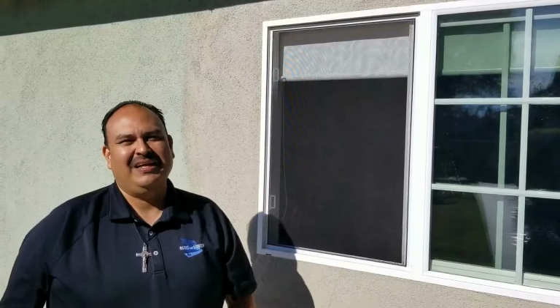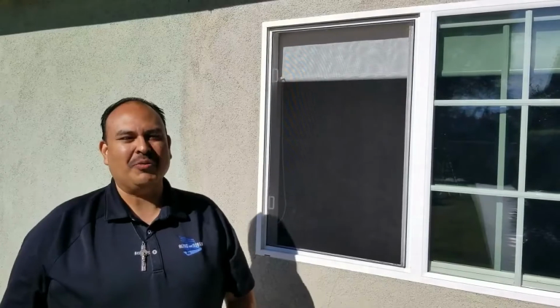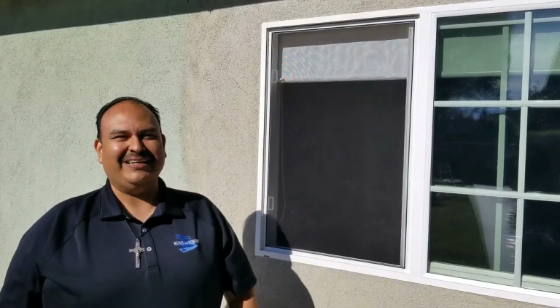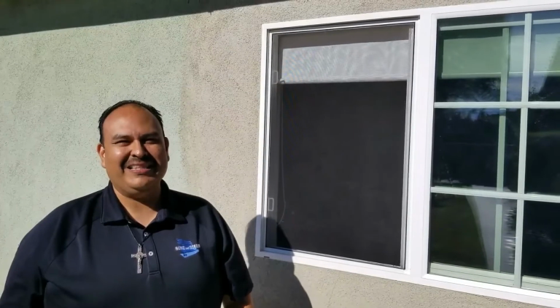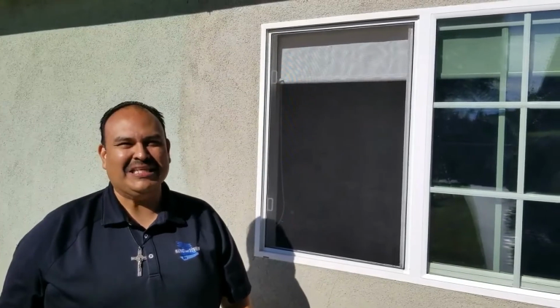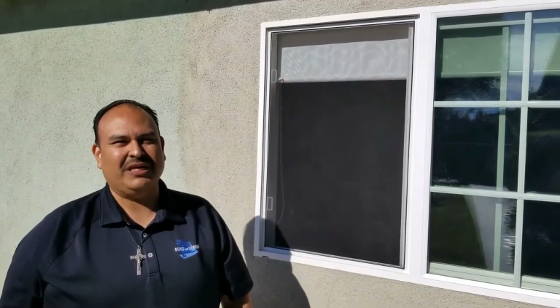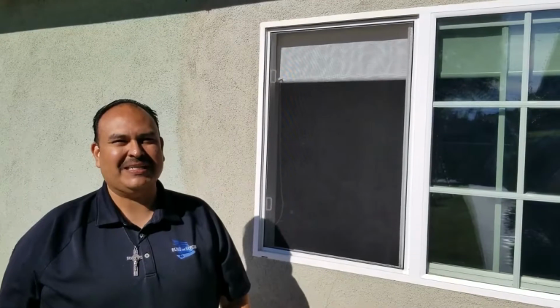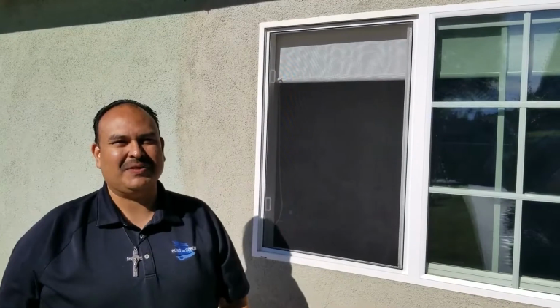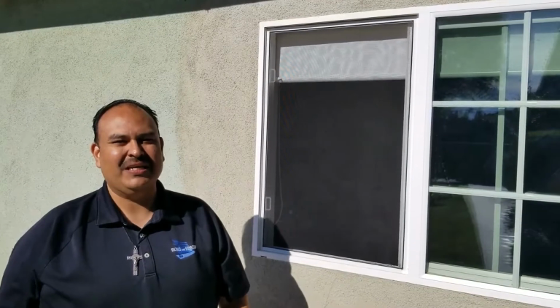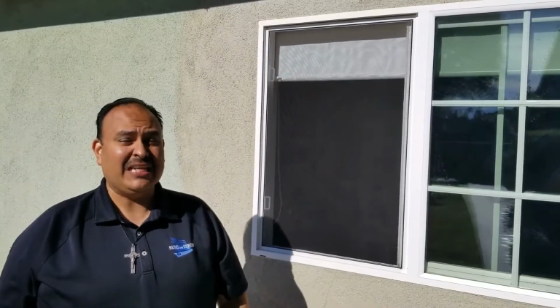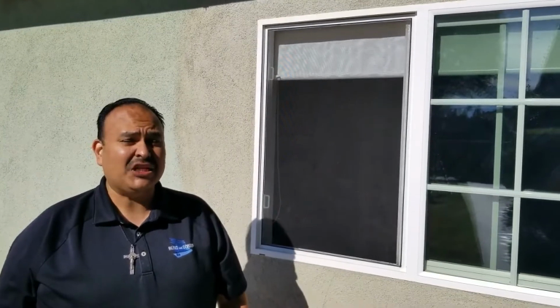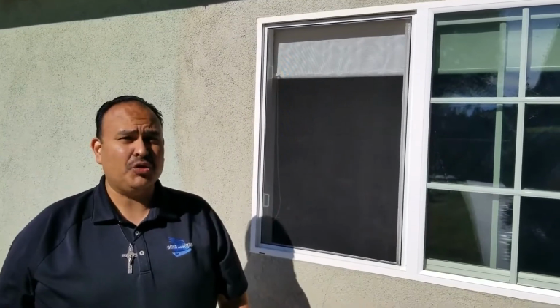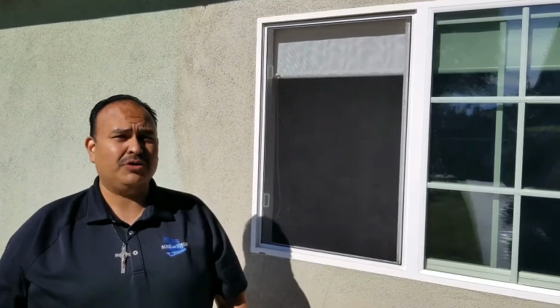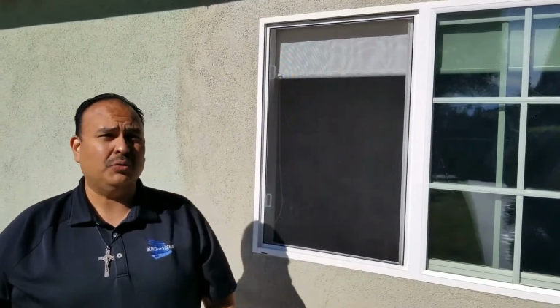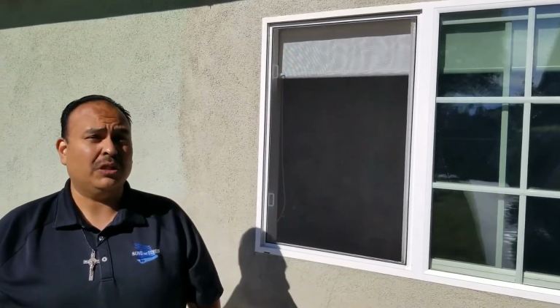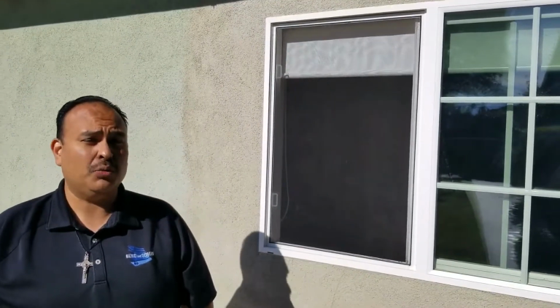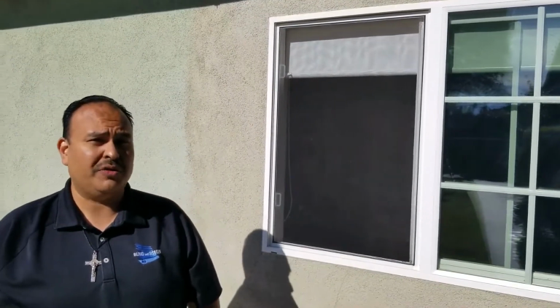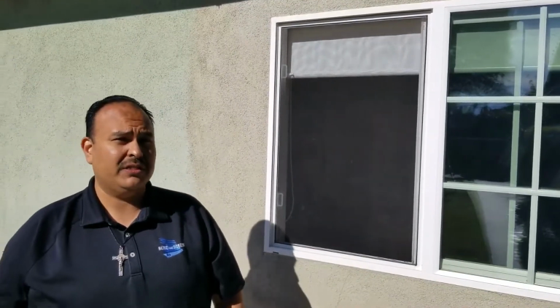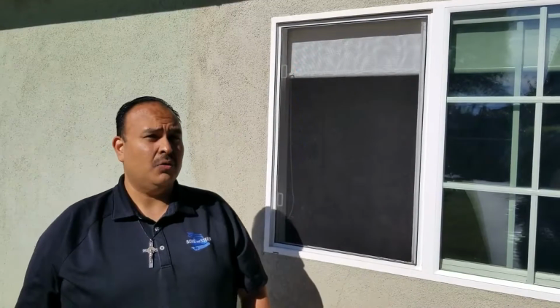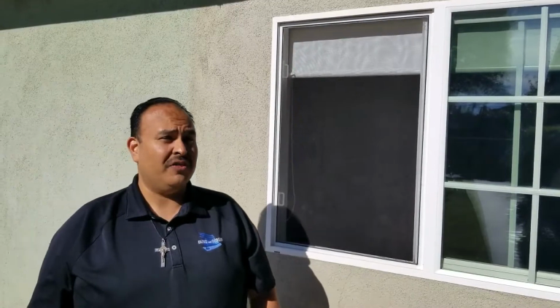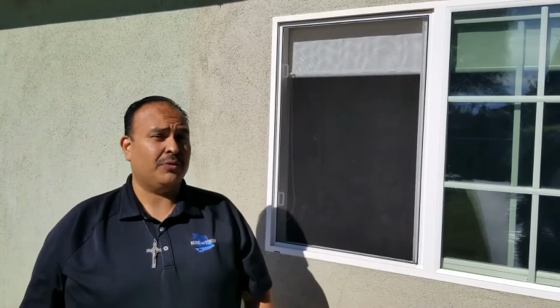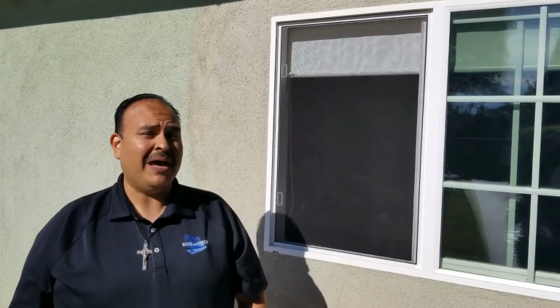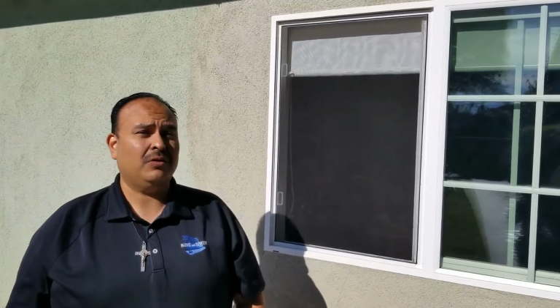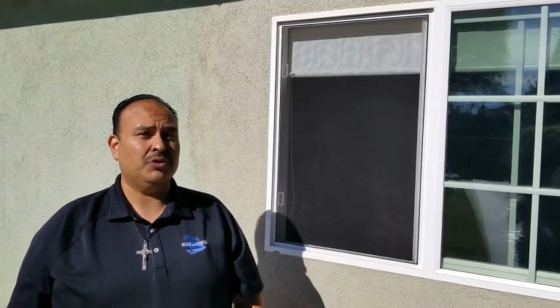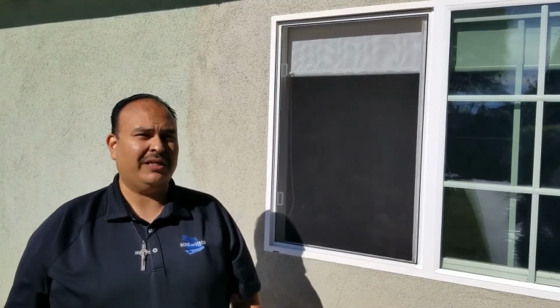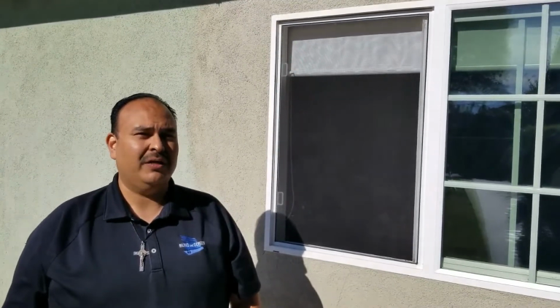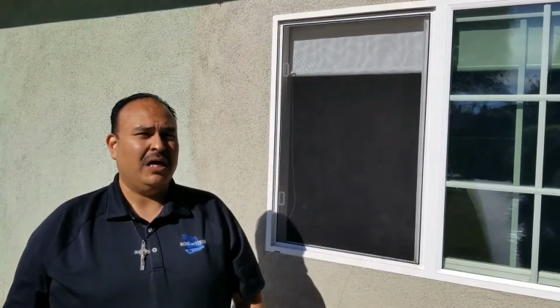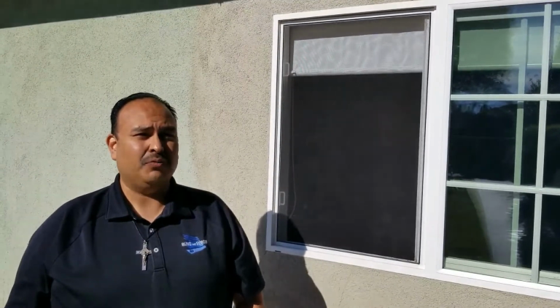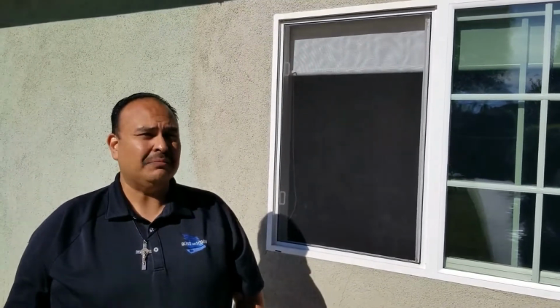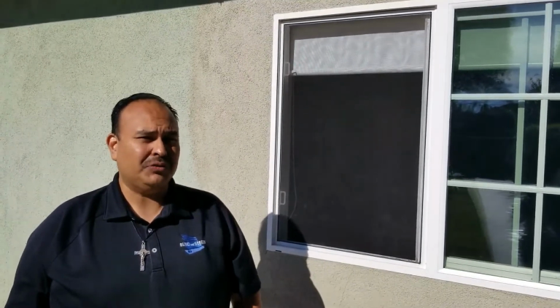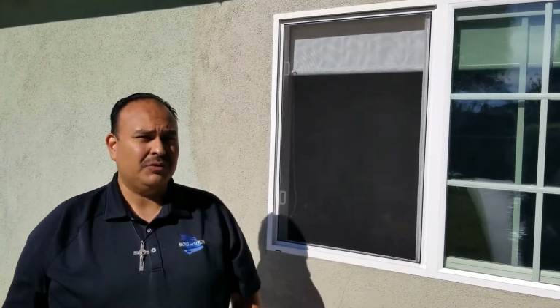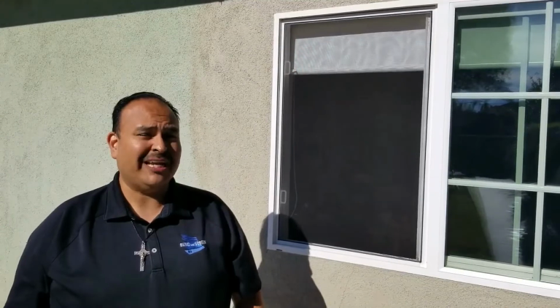Hello everyone. Hey, this is Steve with Best Custom Screens. Today I'd like to show you how to clean your window screens with the Screen Magic Window Screen Cleaner. It's really simple to use, so check it out.